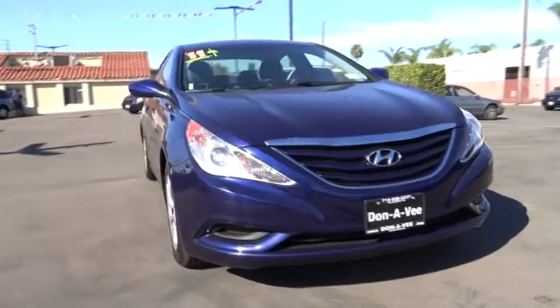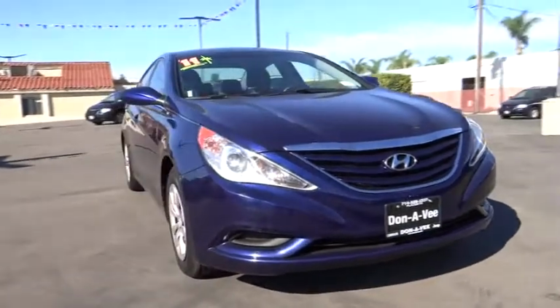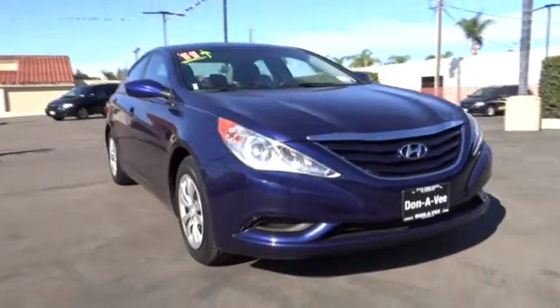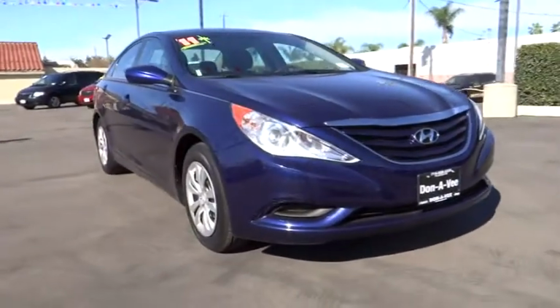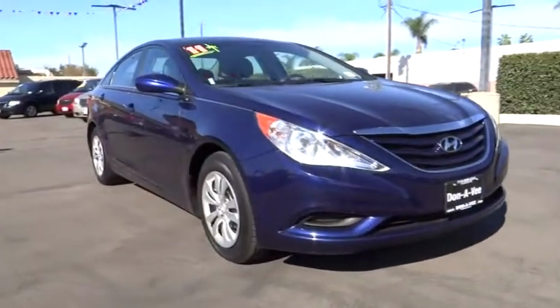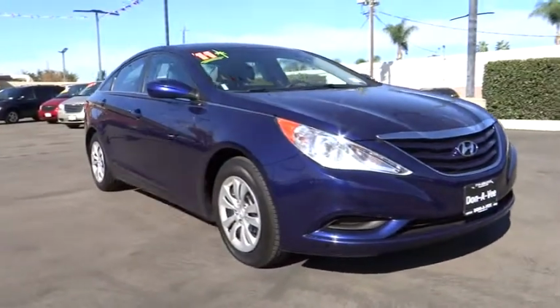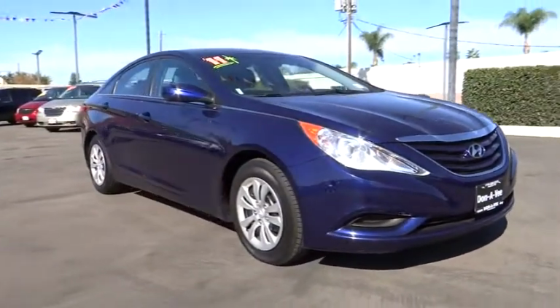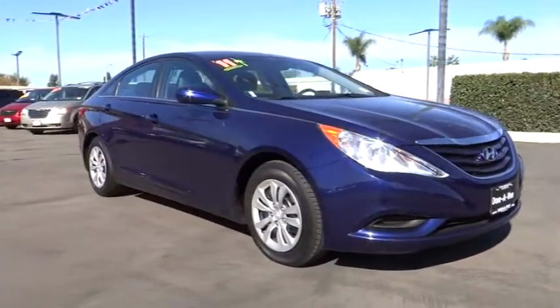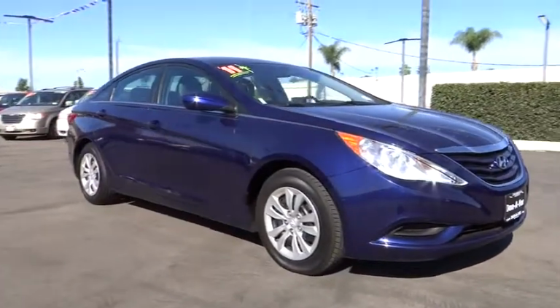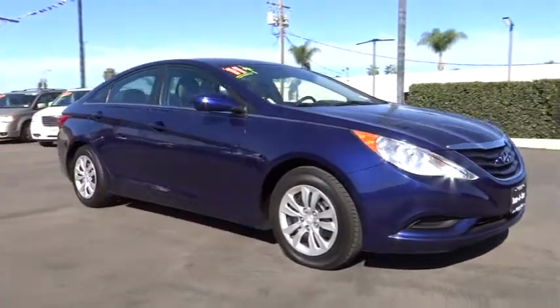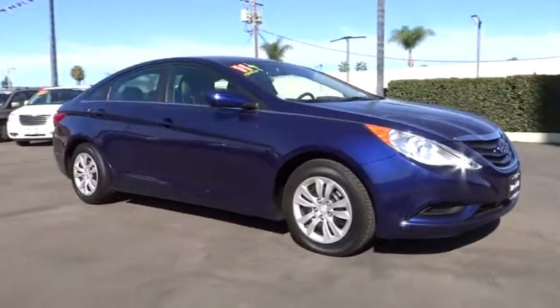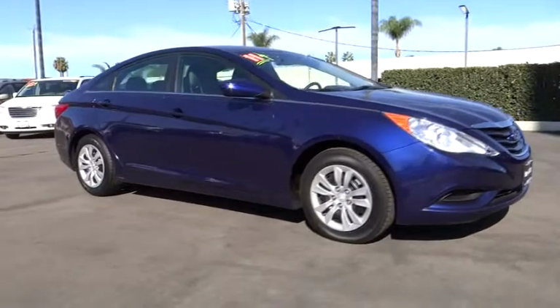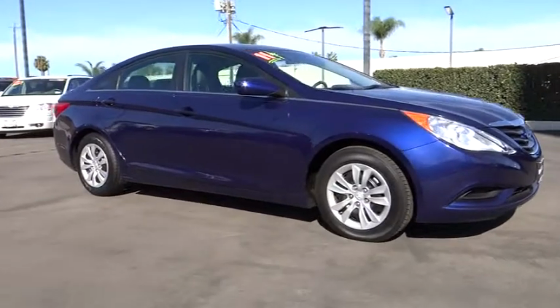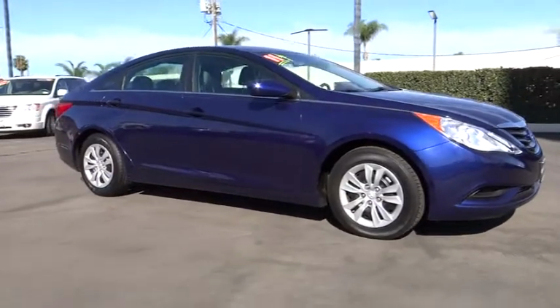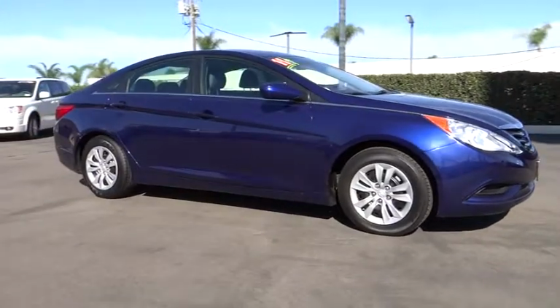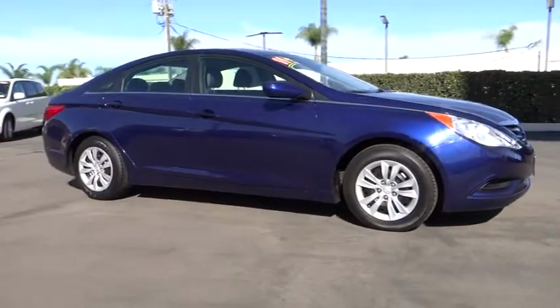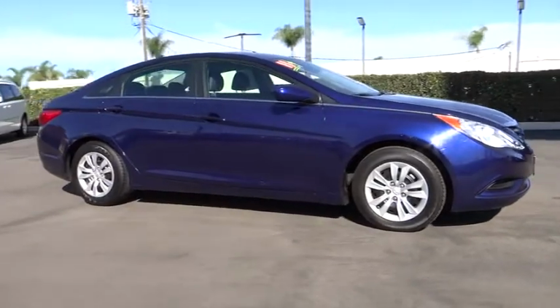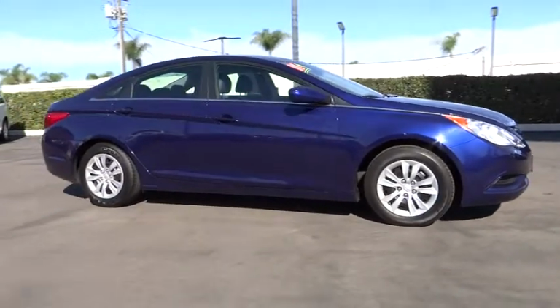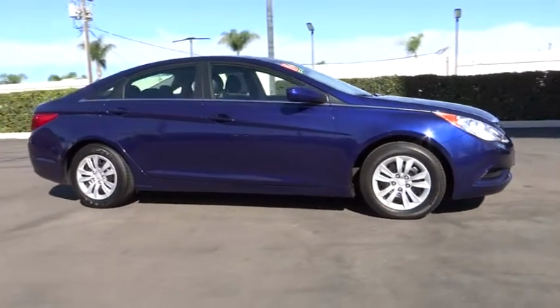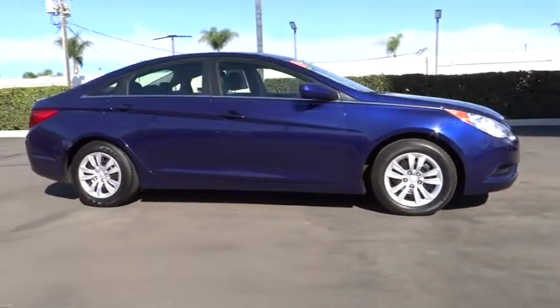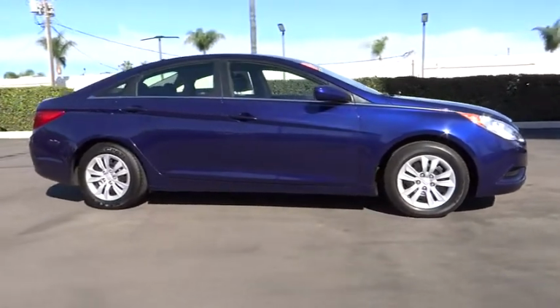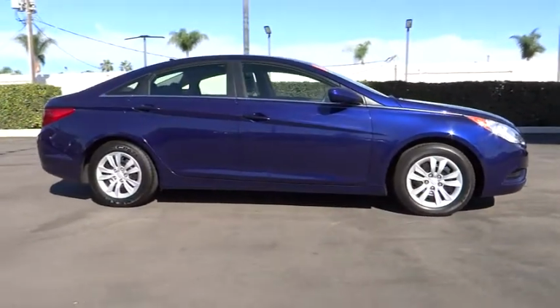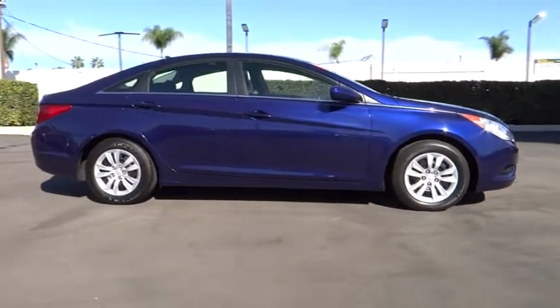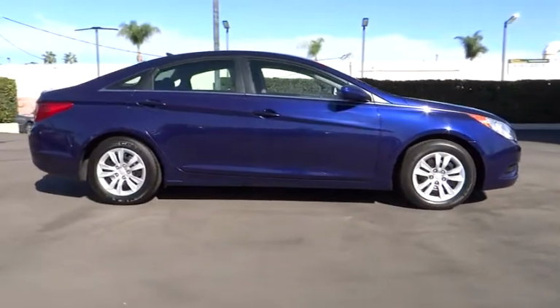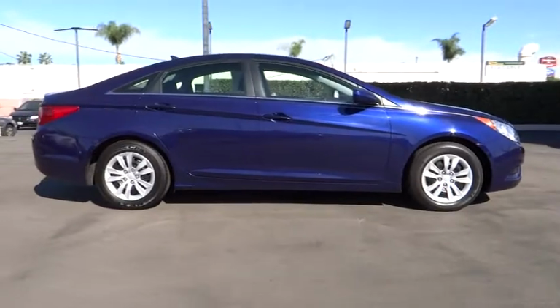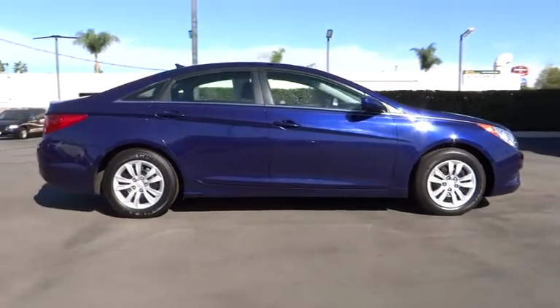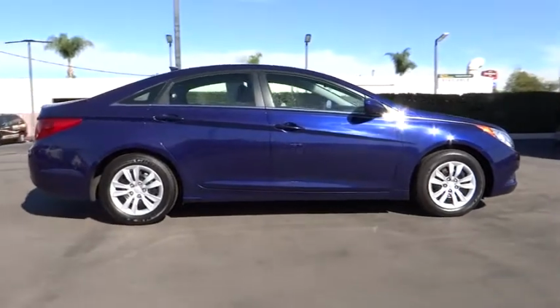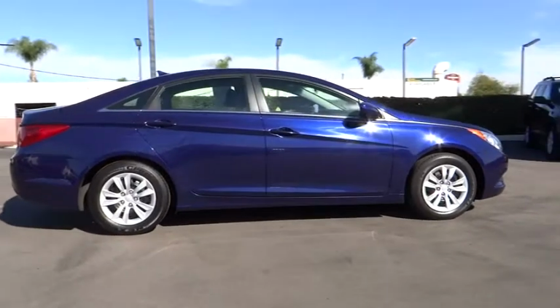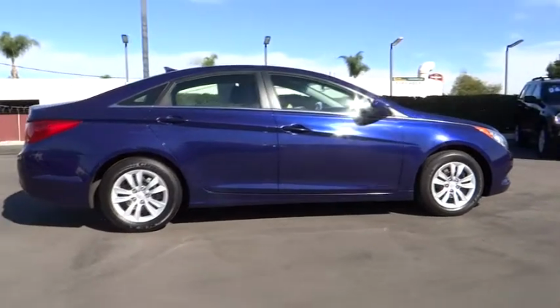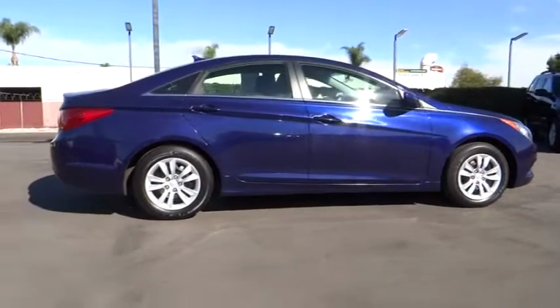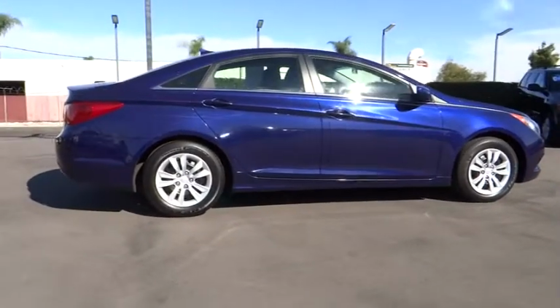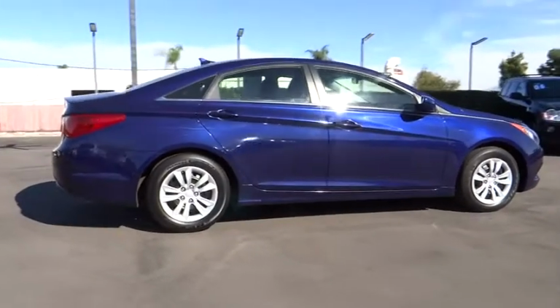Don't forget the exterior corrosion protection — a 14-step roto-dip system that provides unmatched protection for your Sonata — and it is priced below $20,000. This vehicle has less than 40,000 miles.